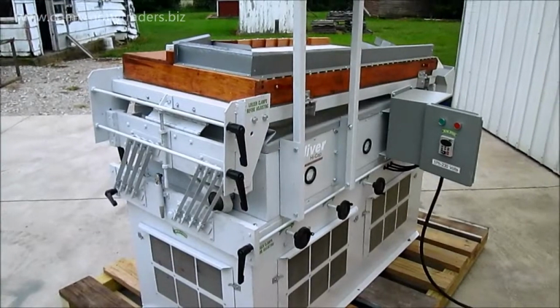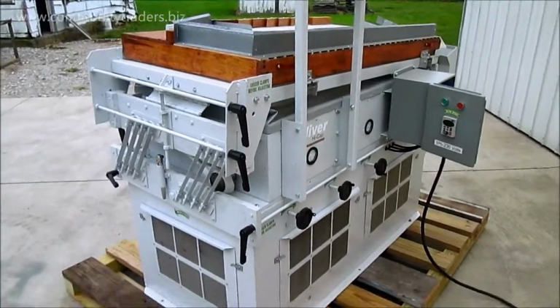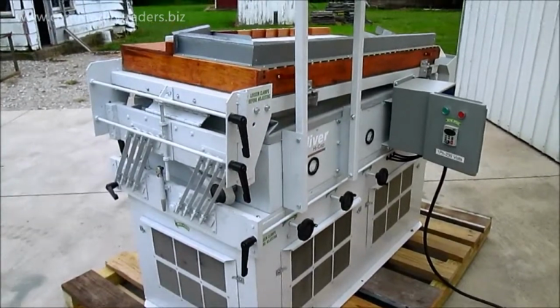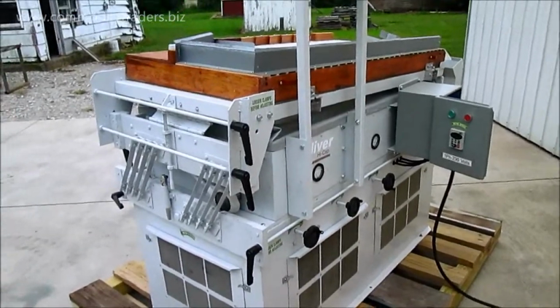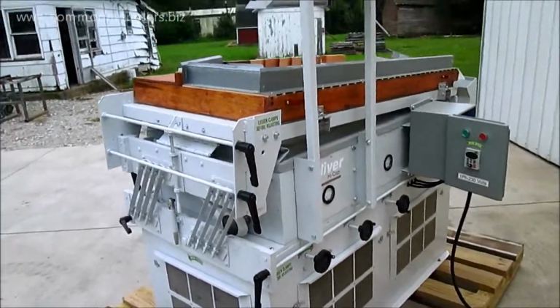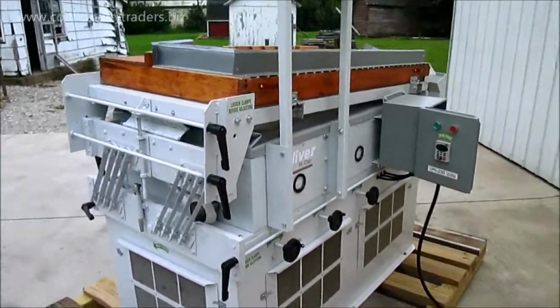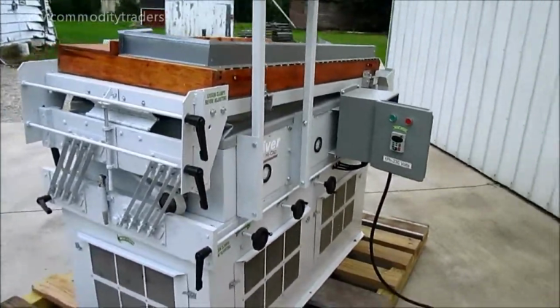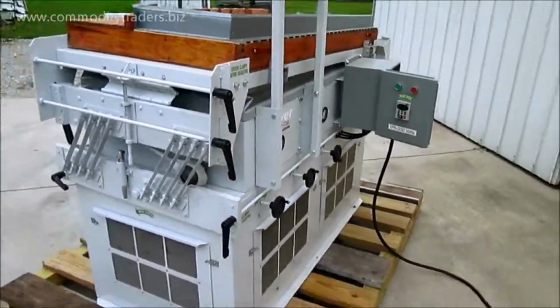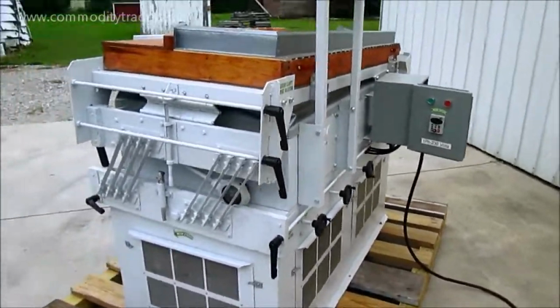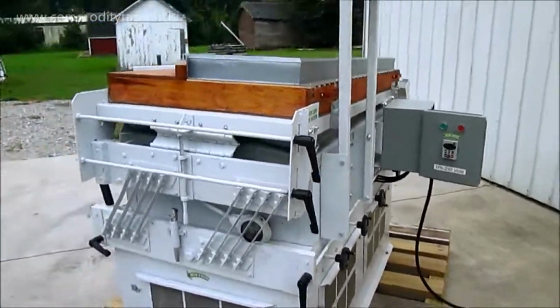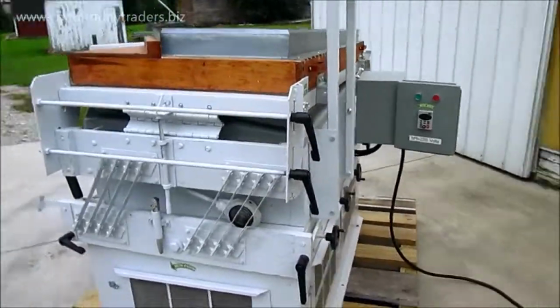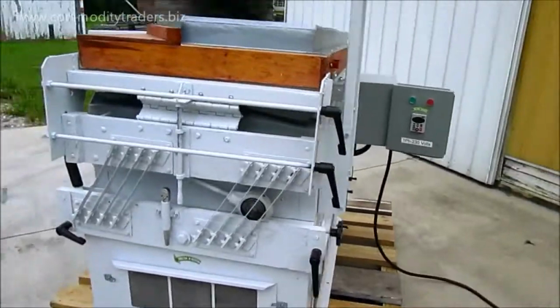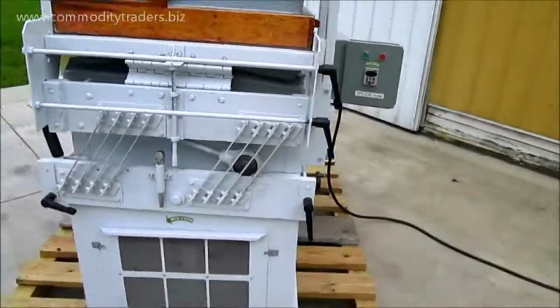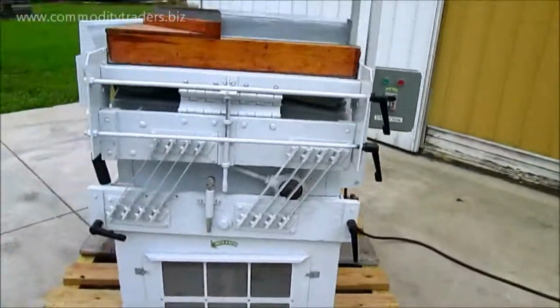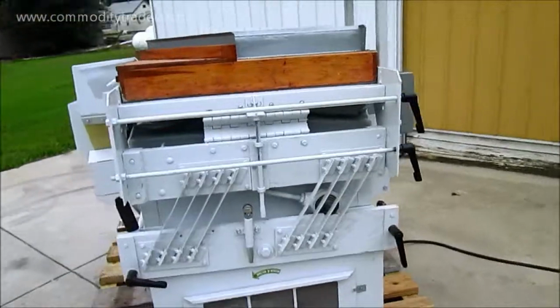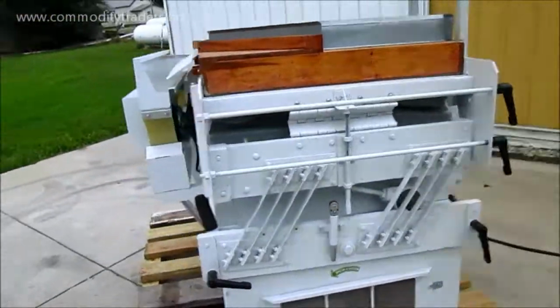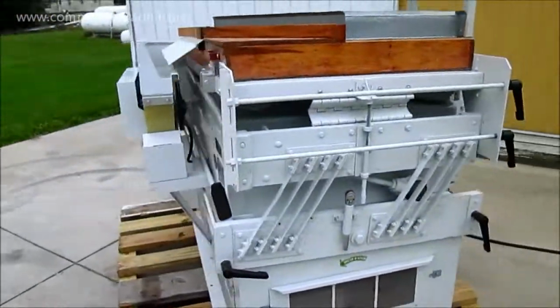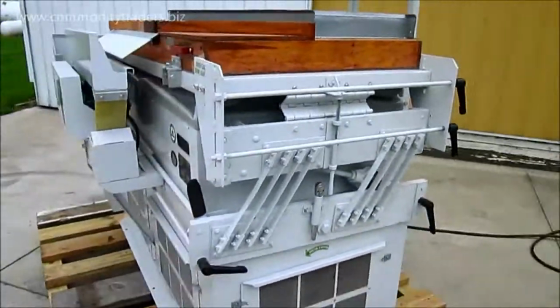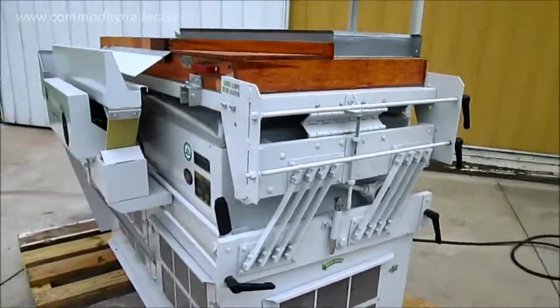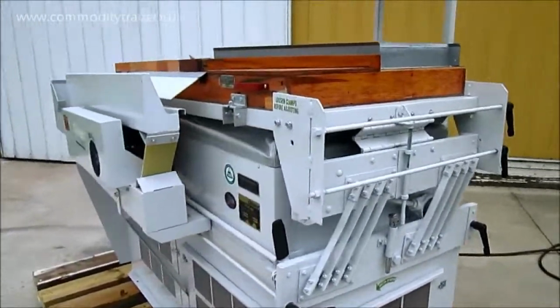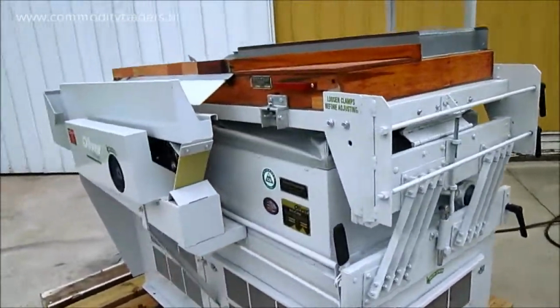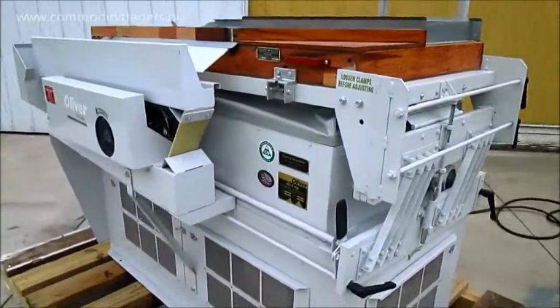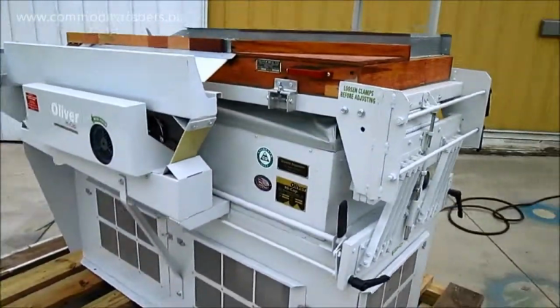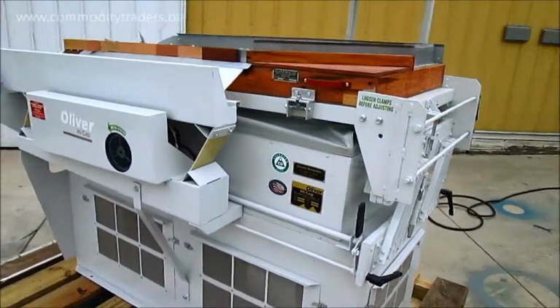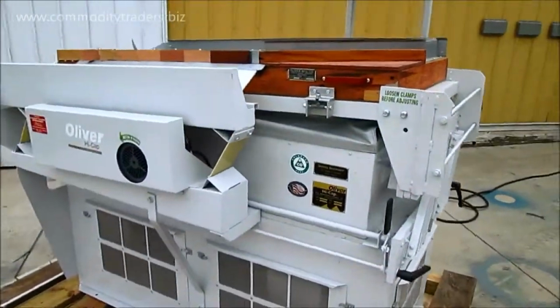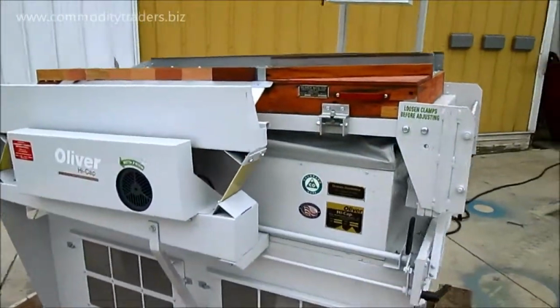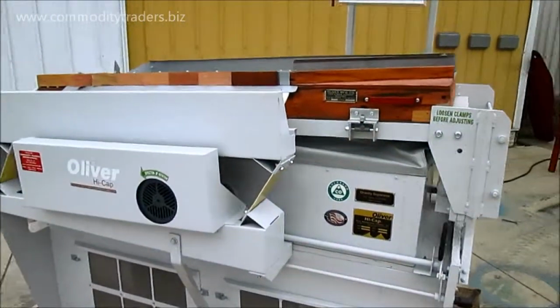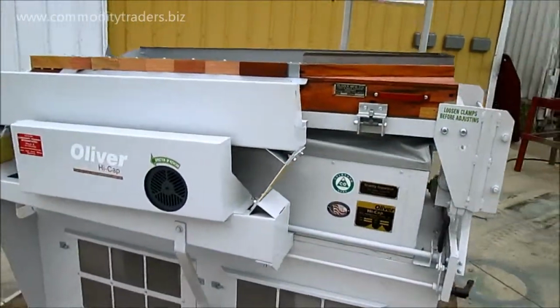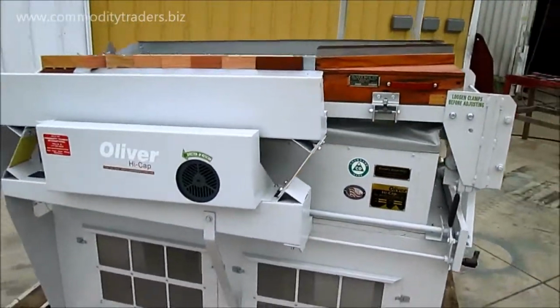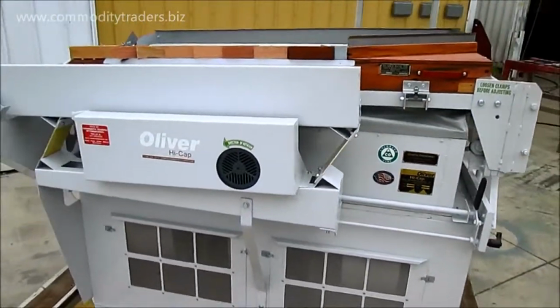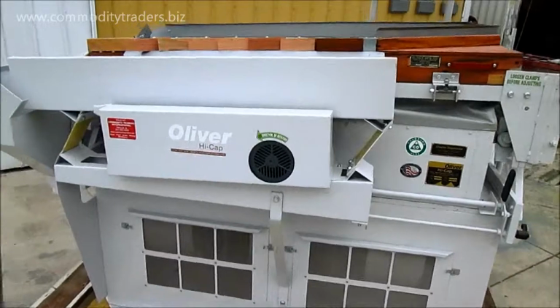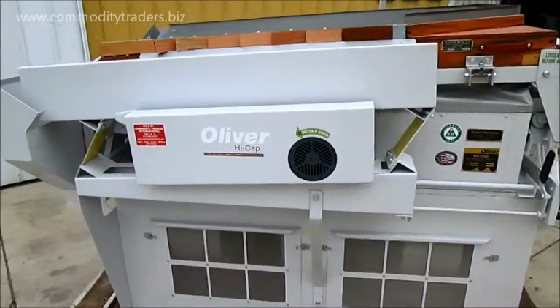Today we are looking at an Oliver 50B, as in boy, high cap gravity. This unit has been completely rebuilt — it's like new.